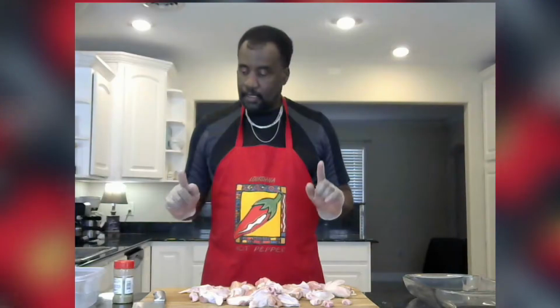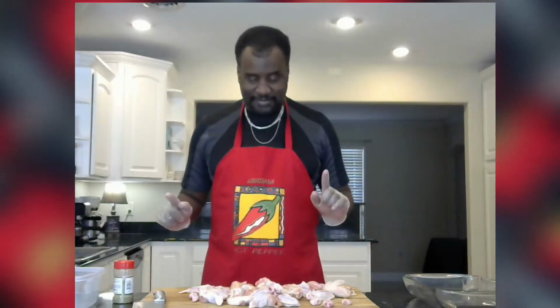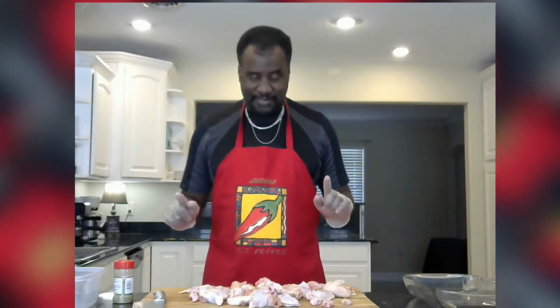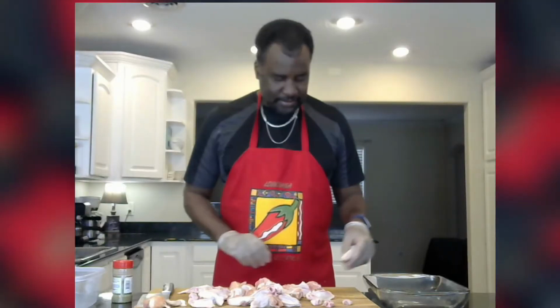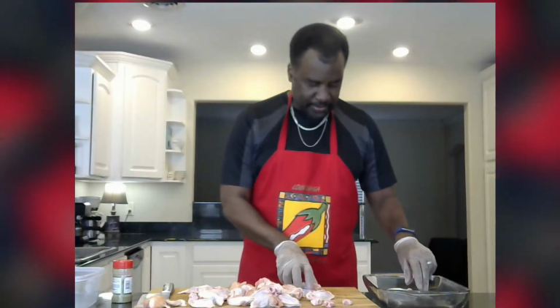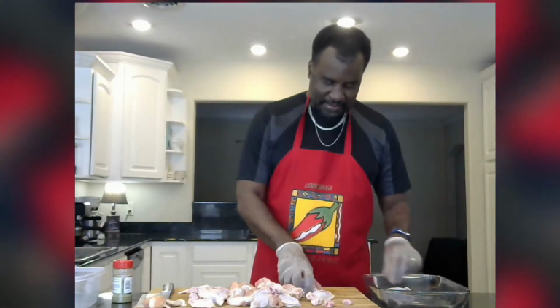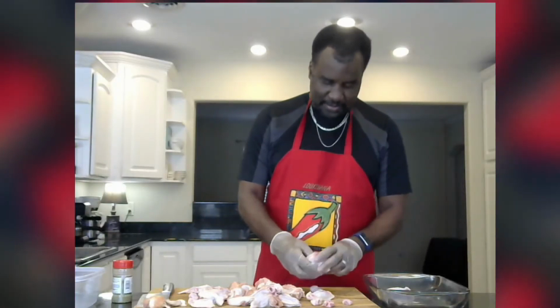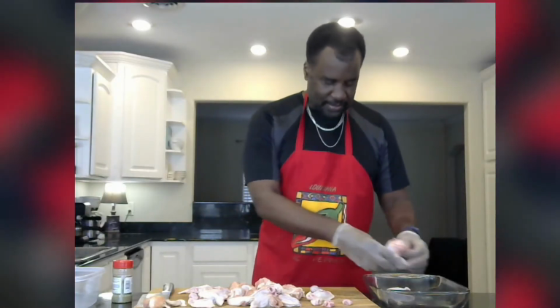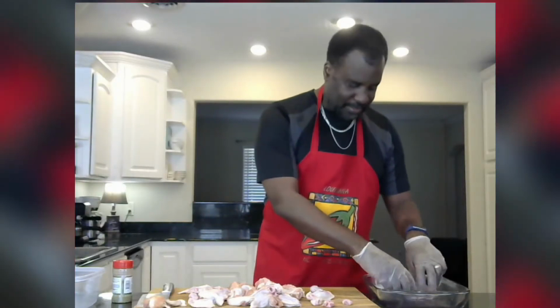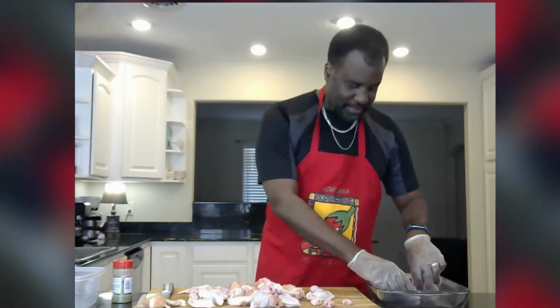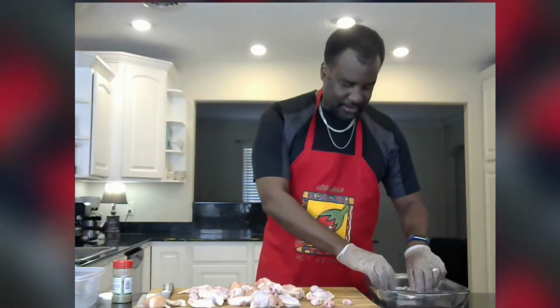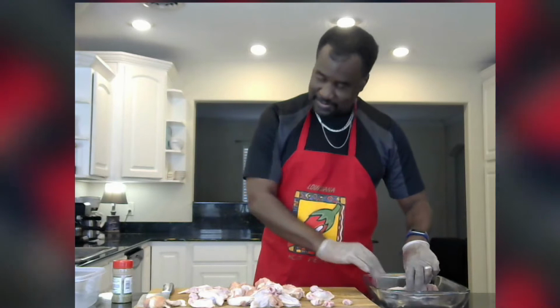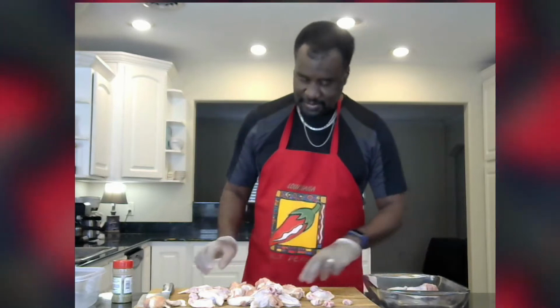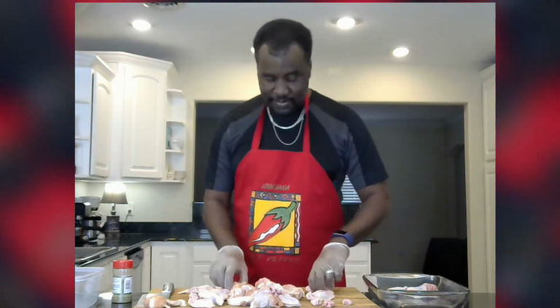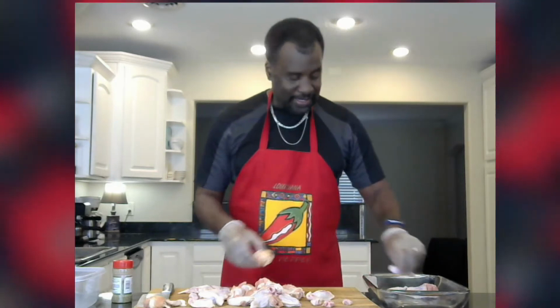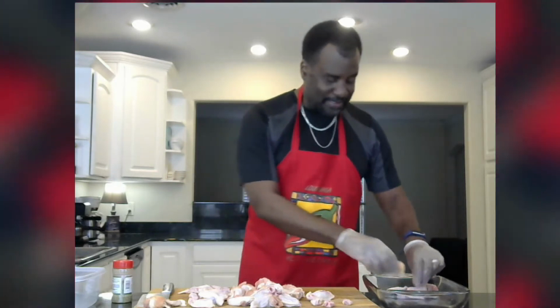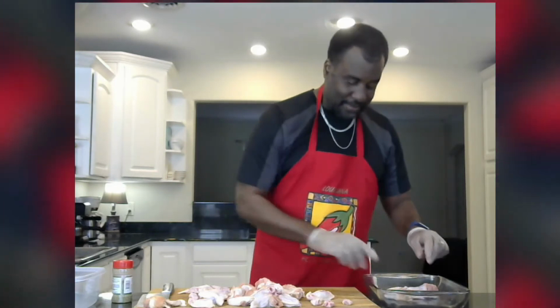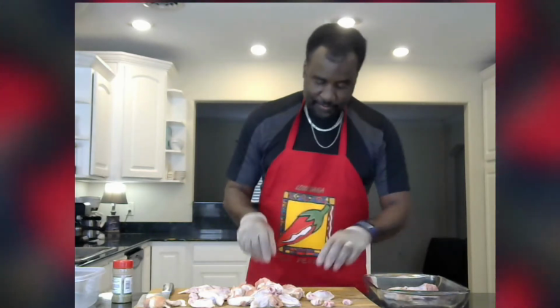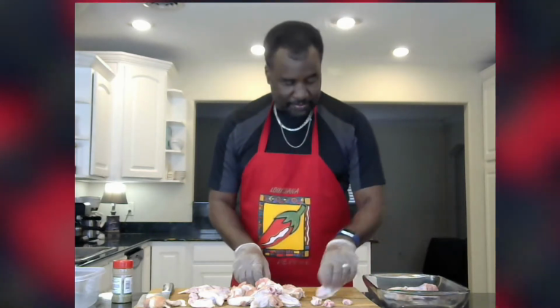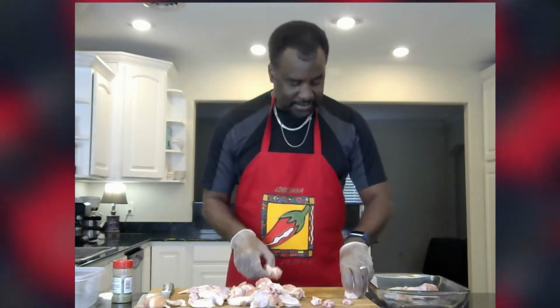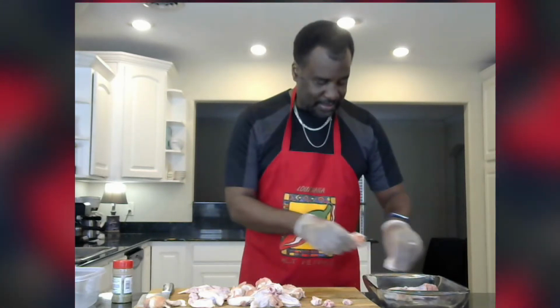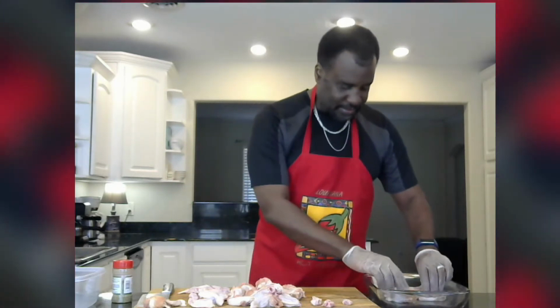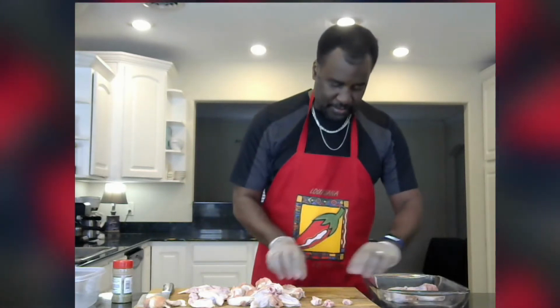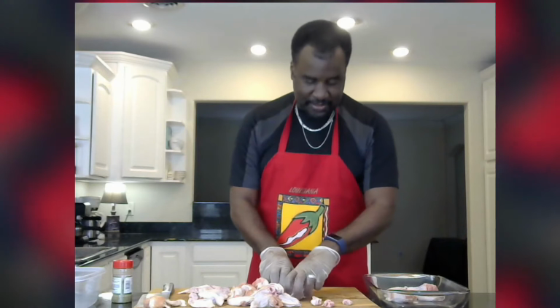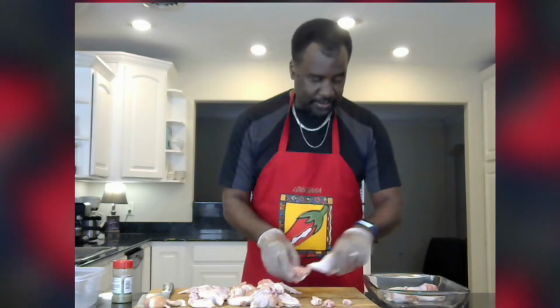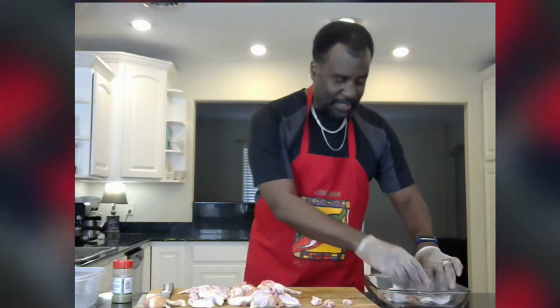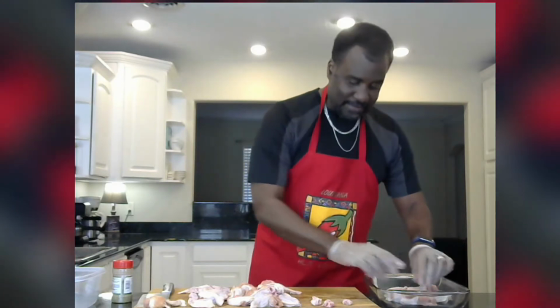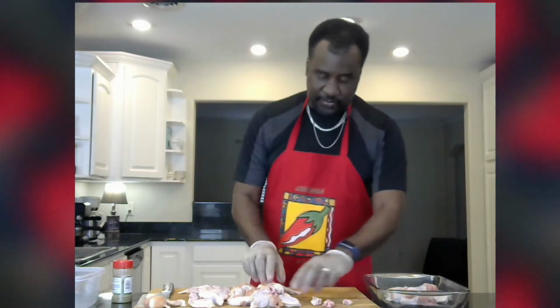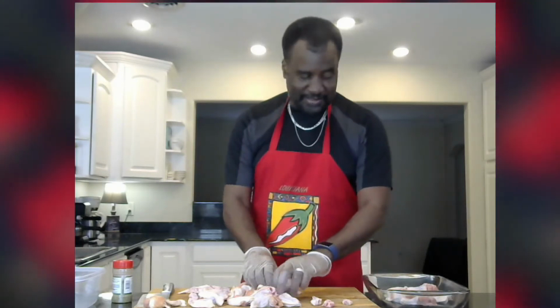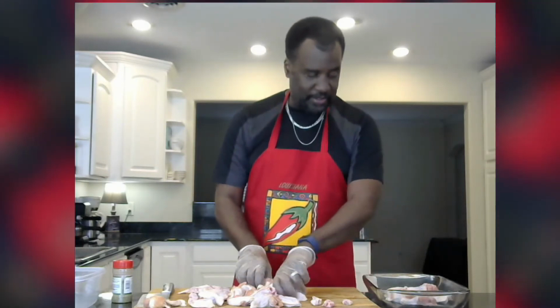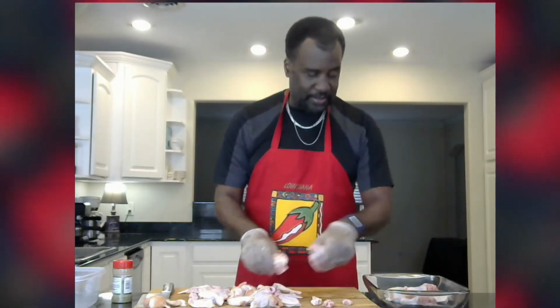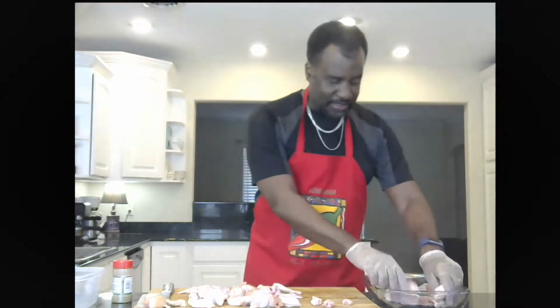All right, chicken's cut. I want to put my pieces in and I'm going to go ahead and season them. I made my own seasoning, so I'm going to put that on here. Our next goal from here is to go ahead and mark it on the grill.